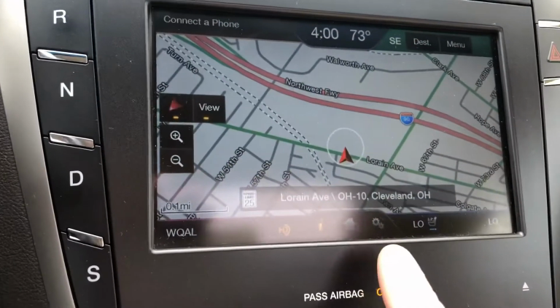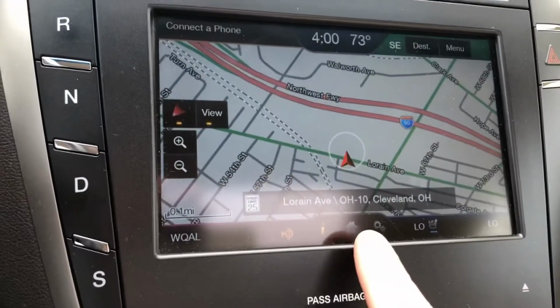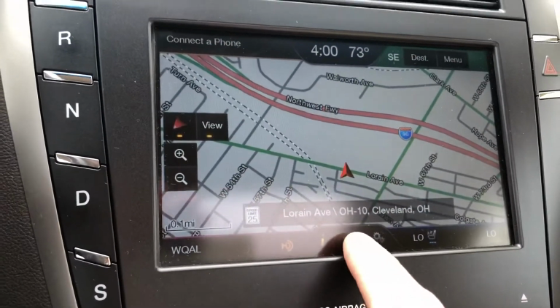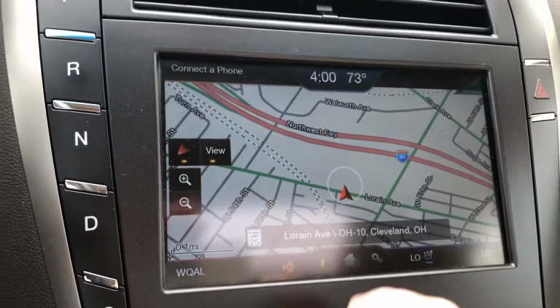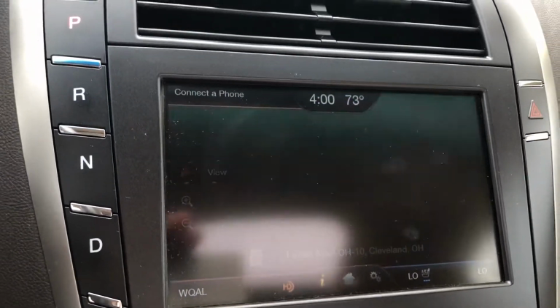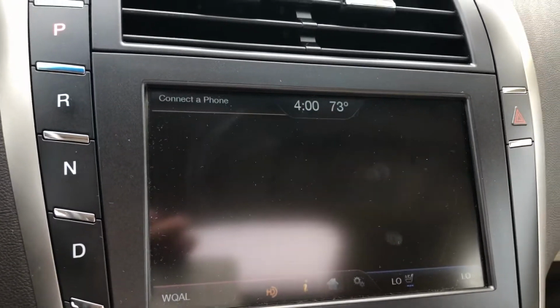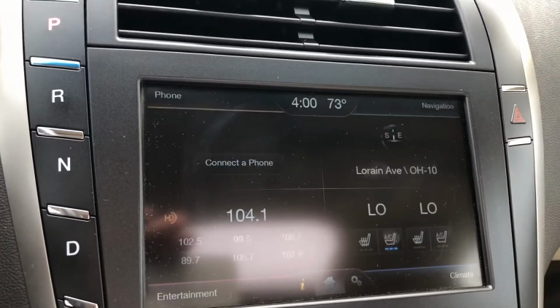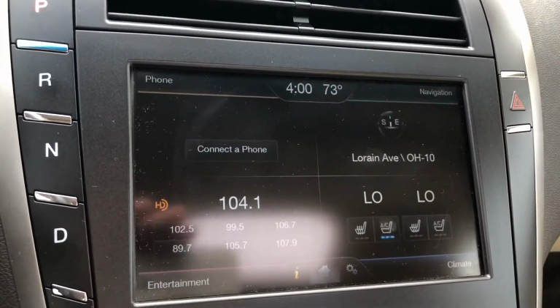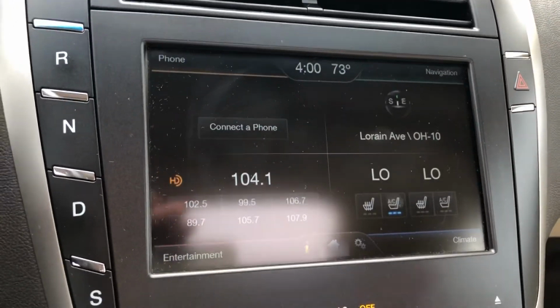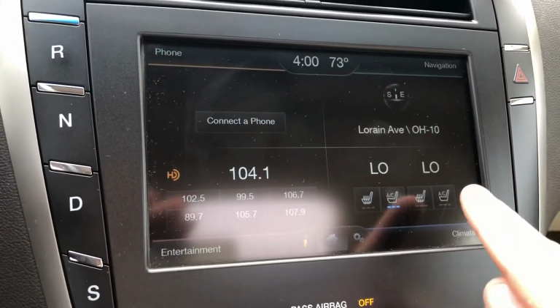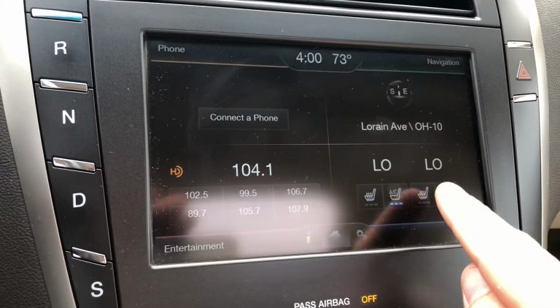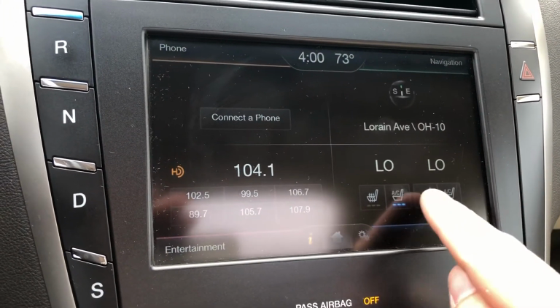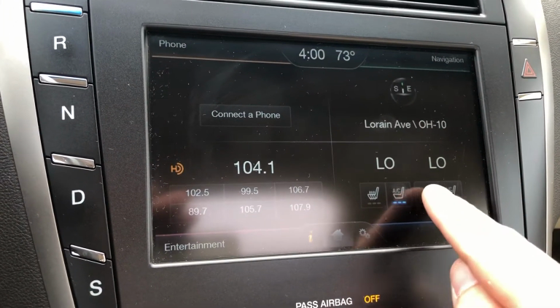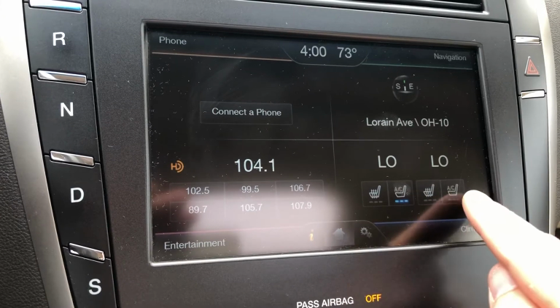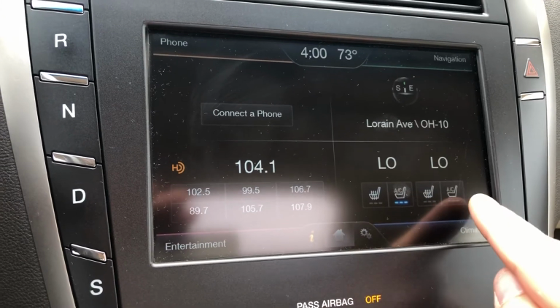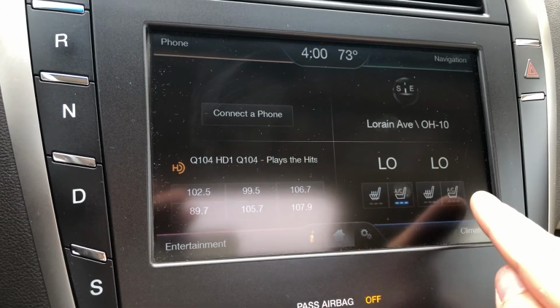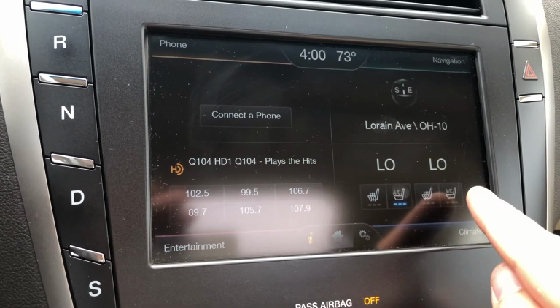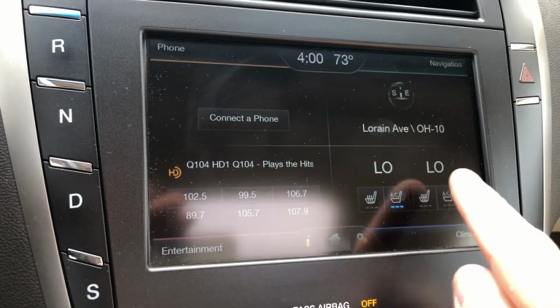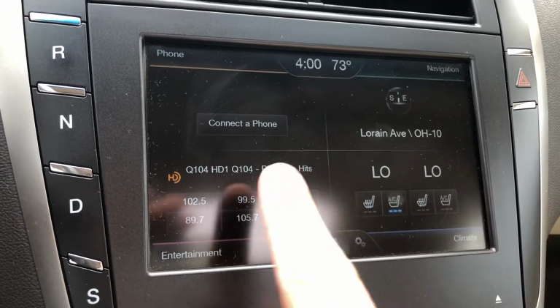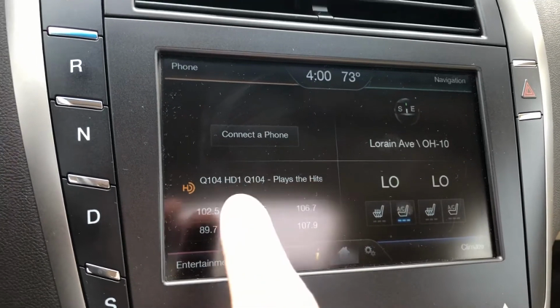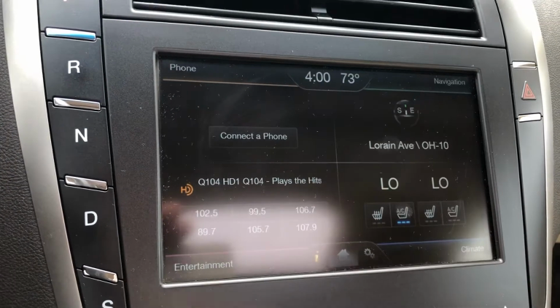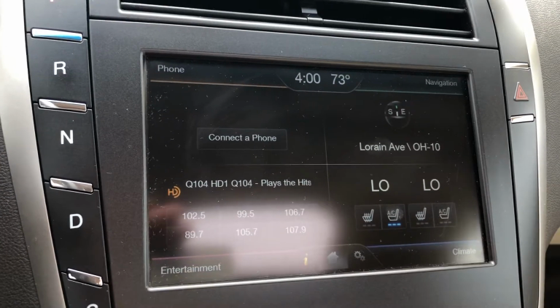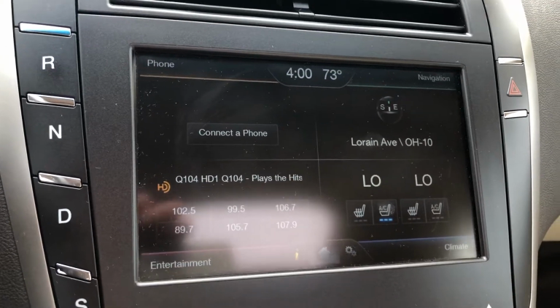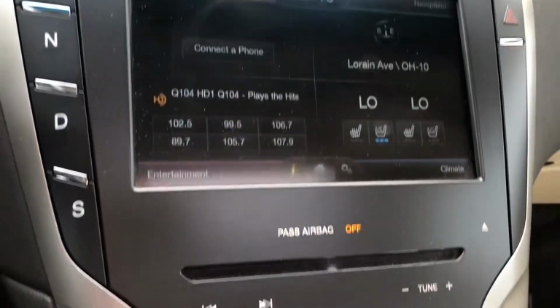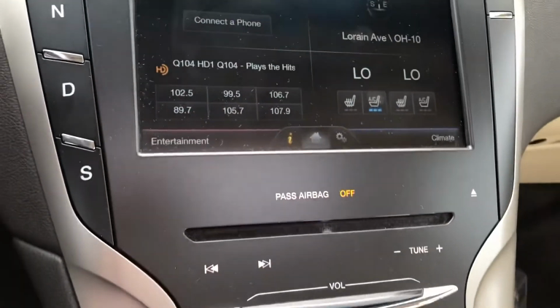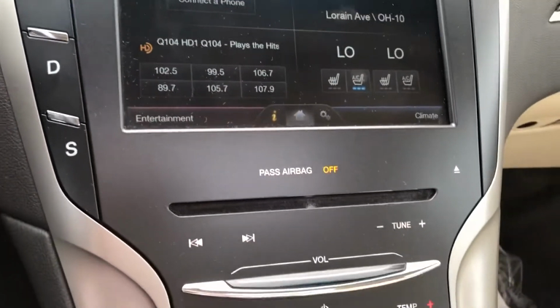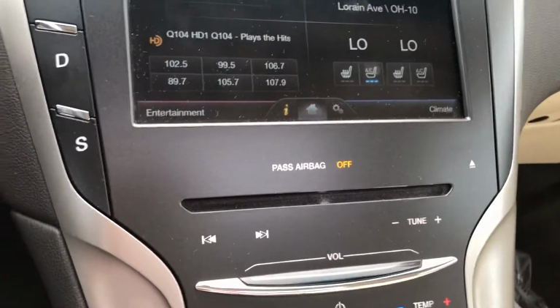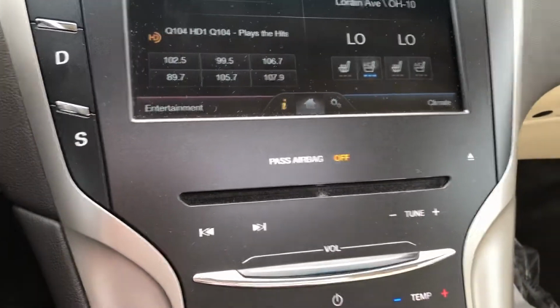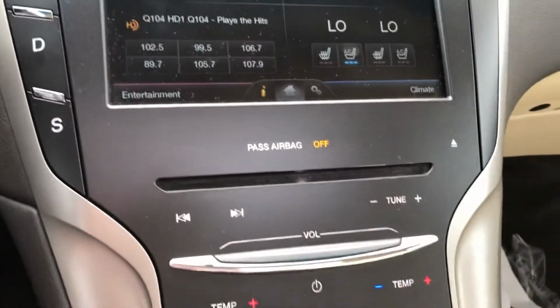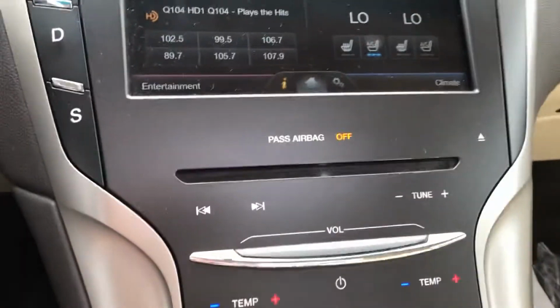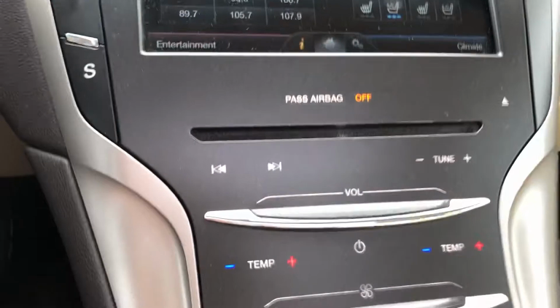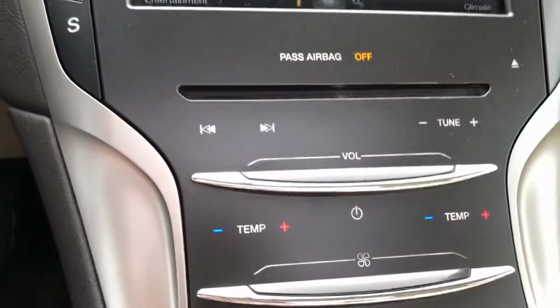You have a home screen that allows you to control heated and air conditioned leather seats up front, radio, phone, compass, navigation — everything.